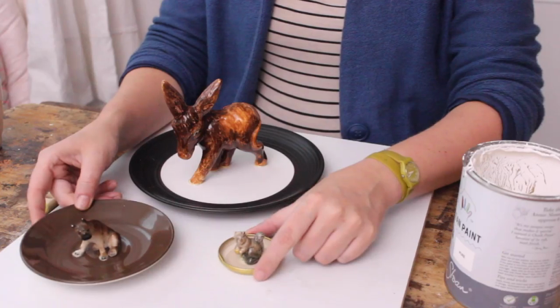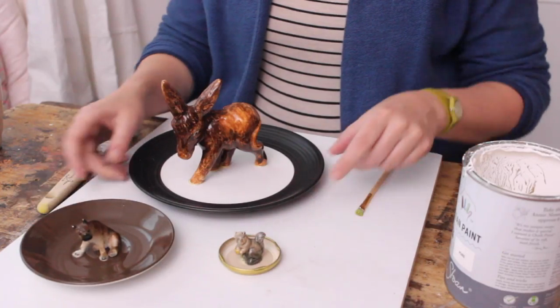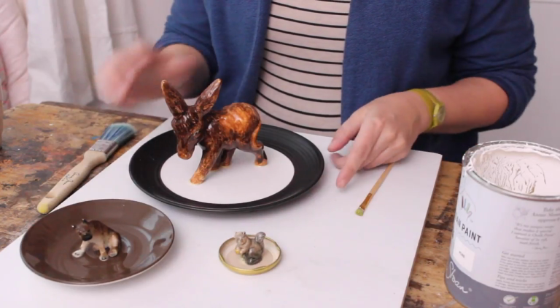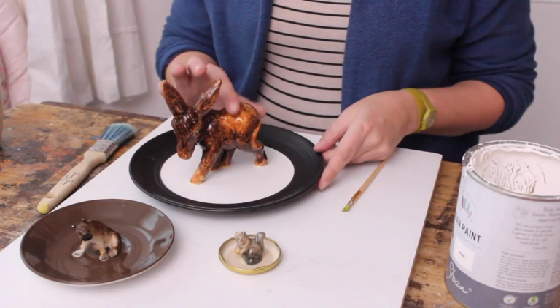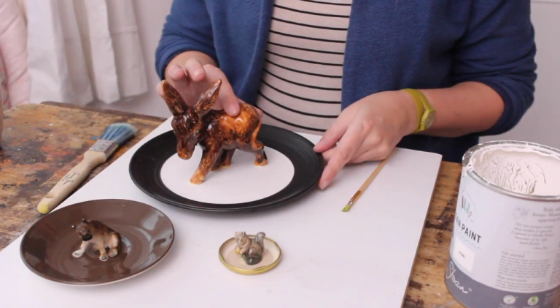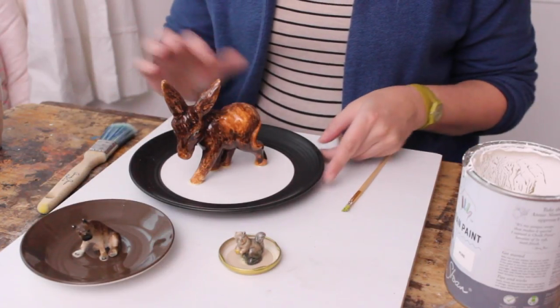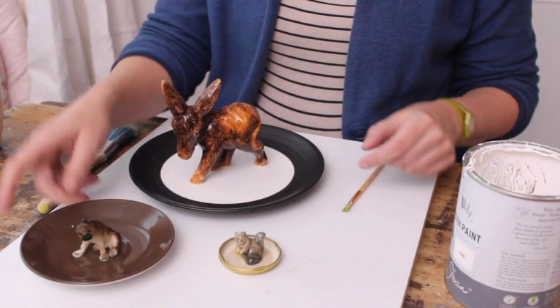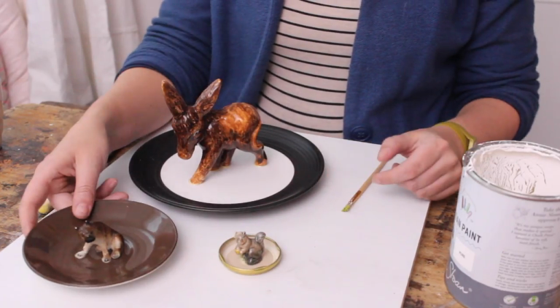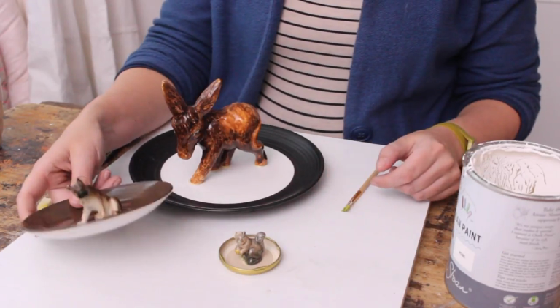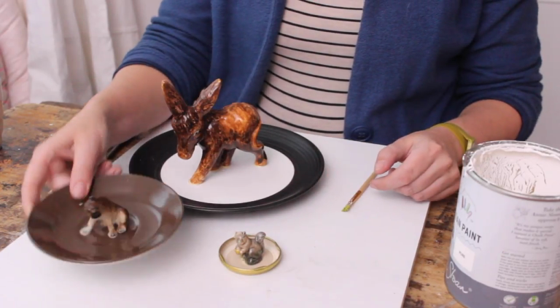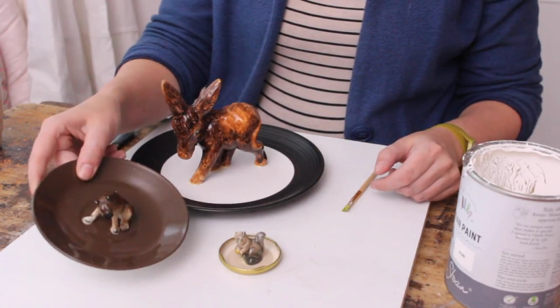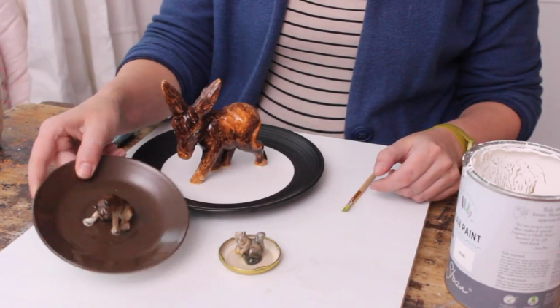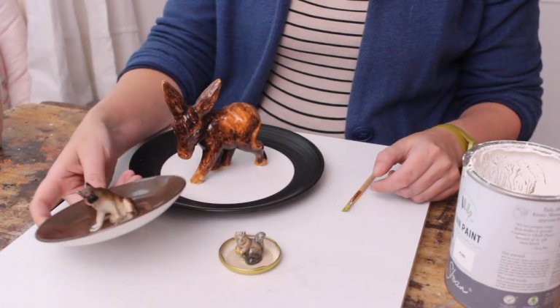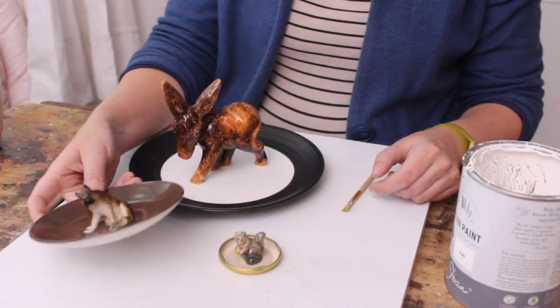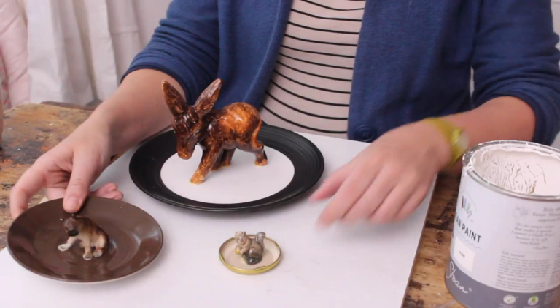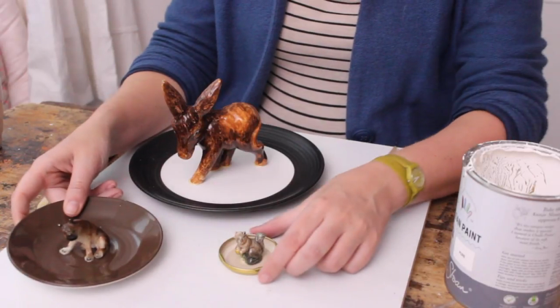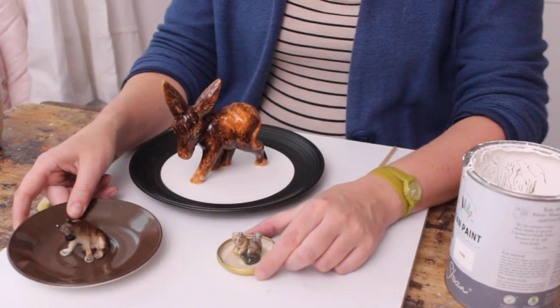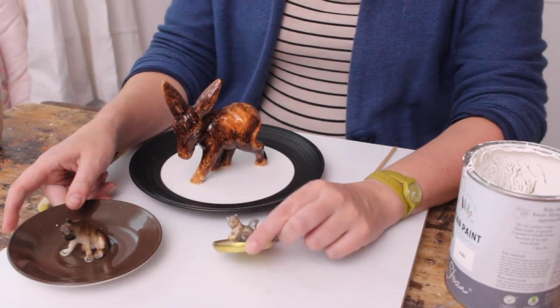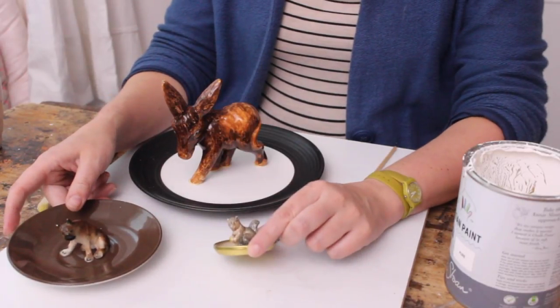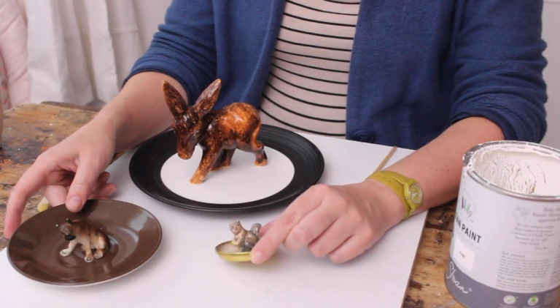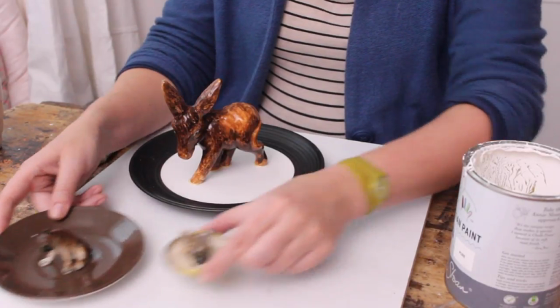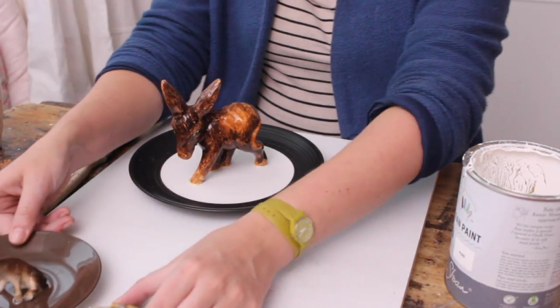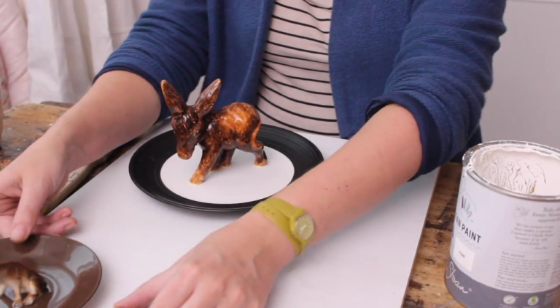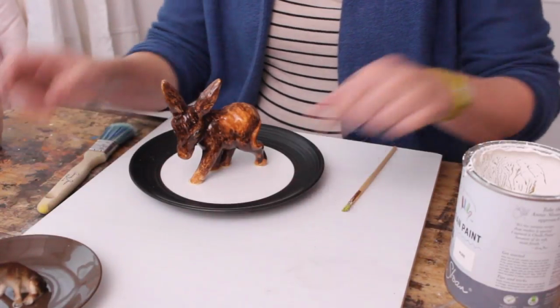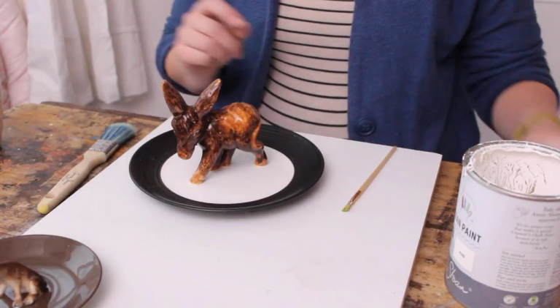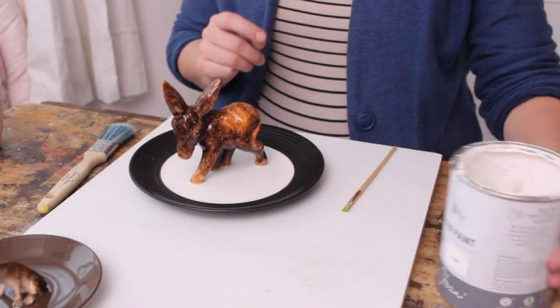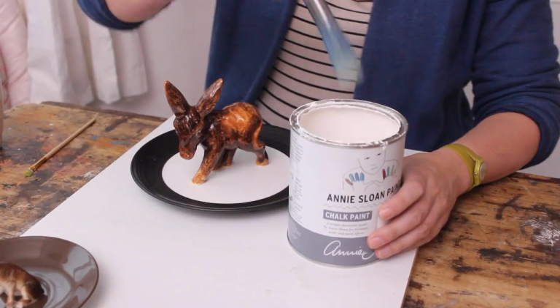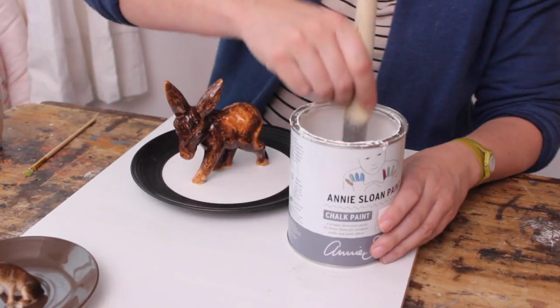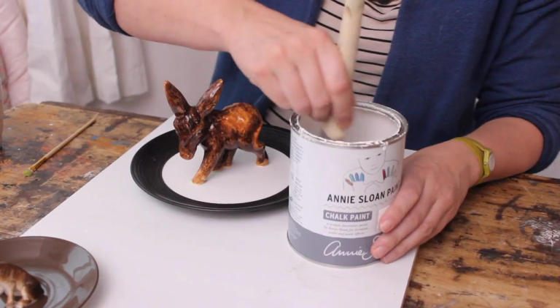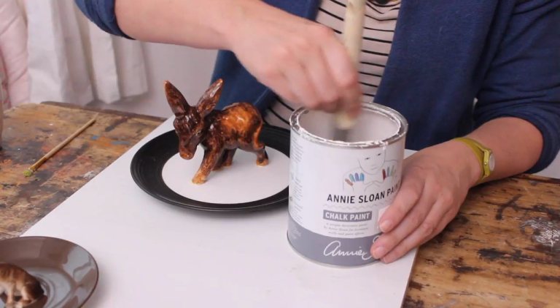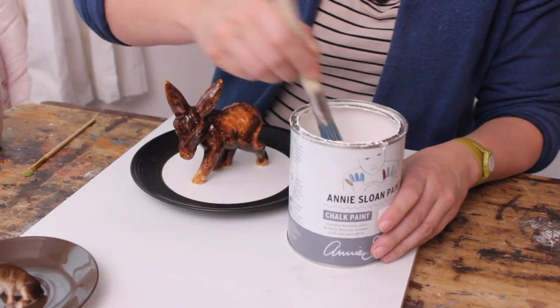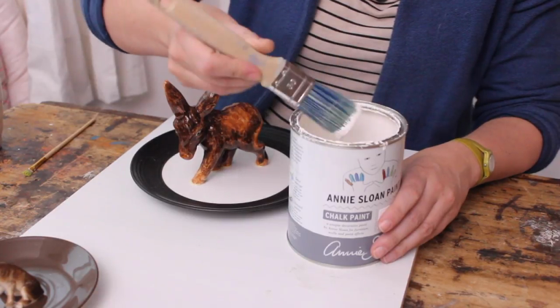And besides the donkey, I also made this really cute doggy — he sits on a saucer — and a teeny tiny squirrel. He sits on the inside of a gem jar lid, because it didn't have a saucer small enough for him.